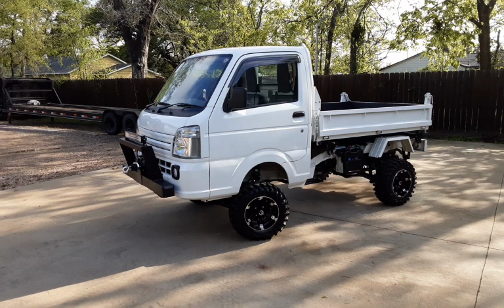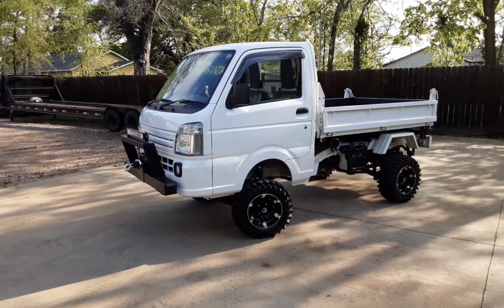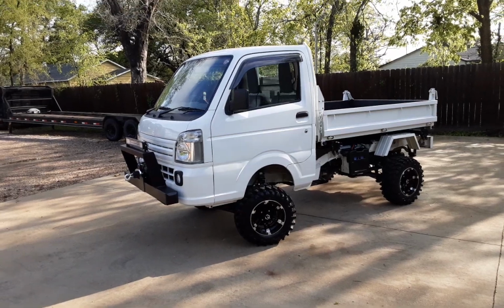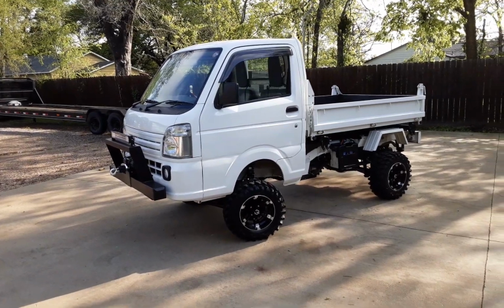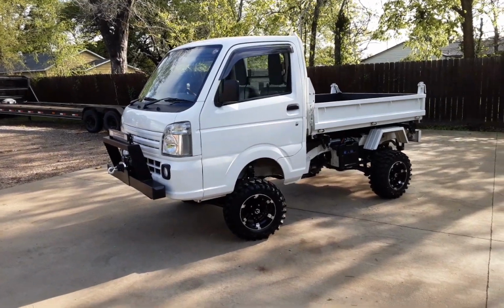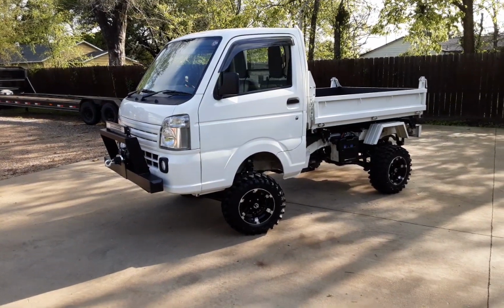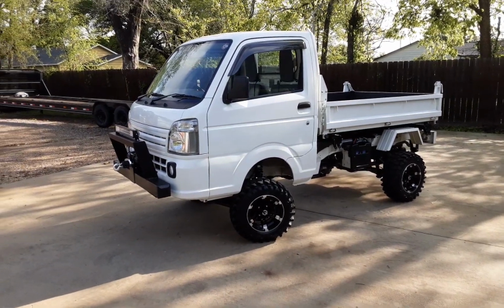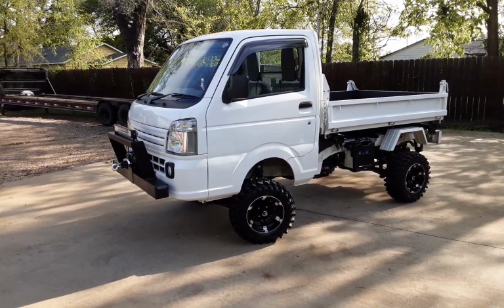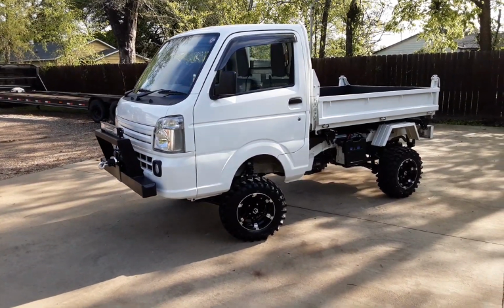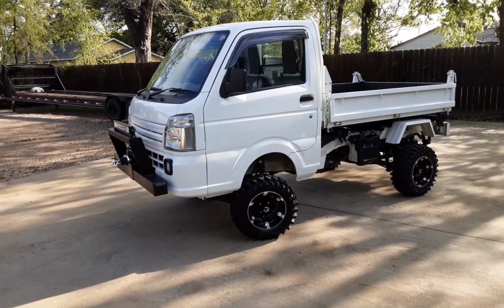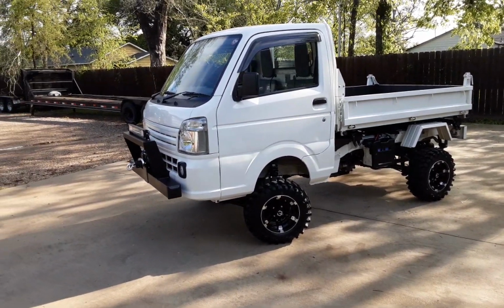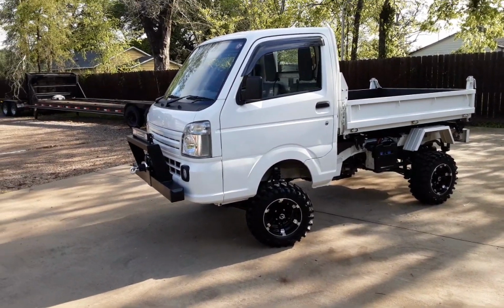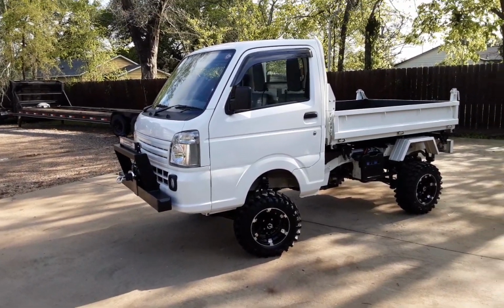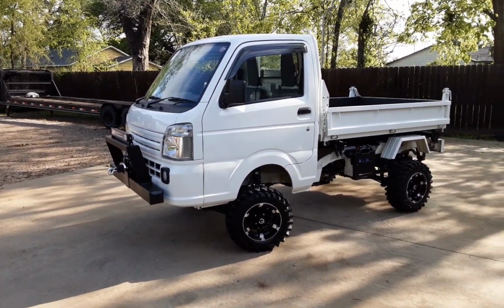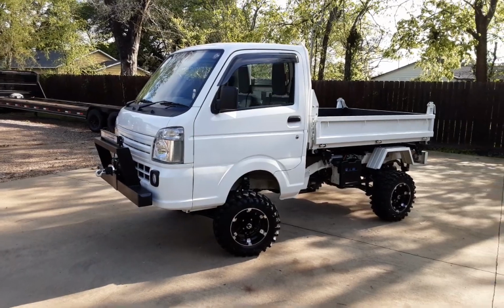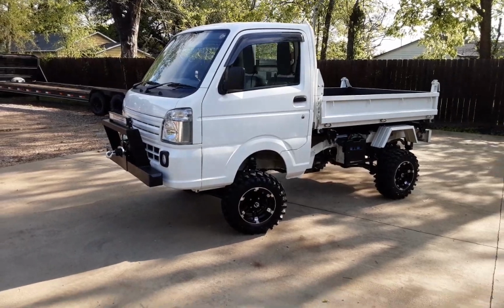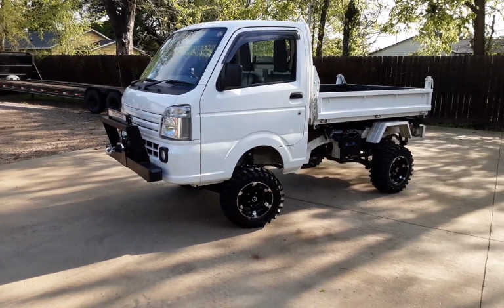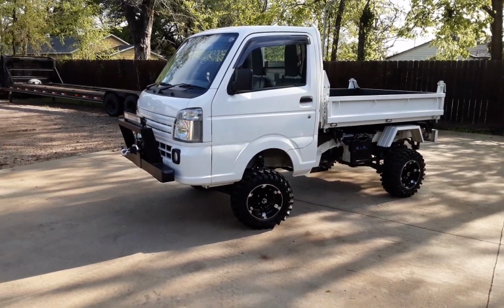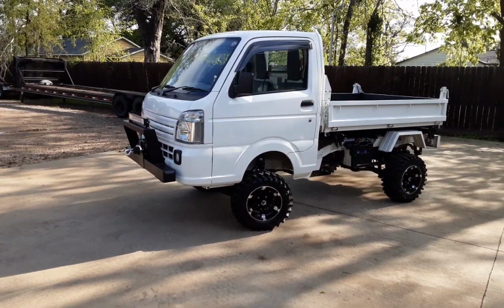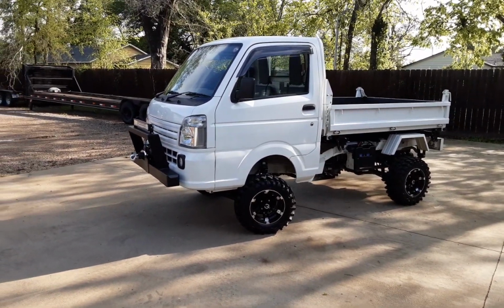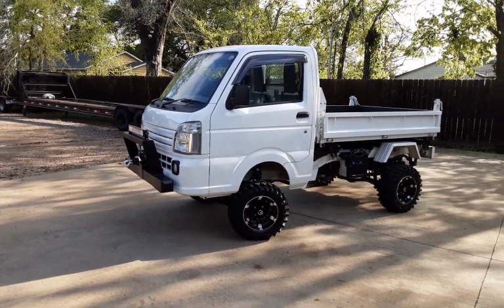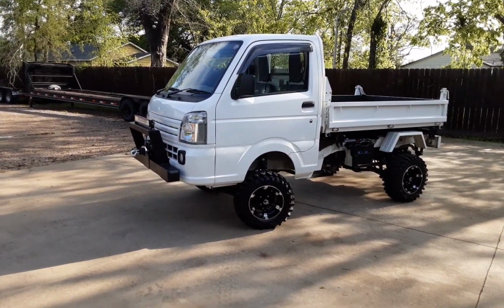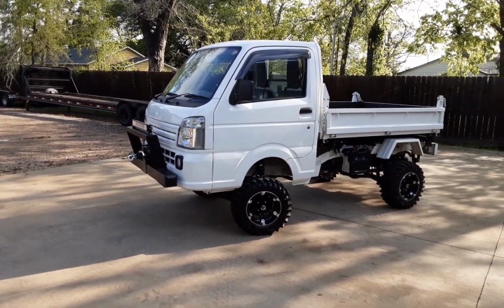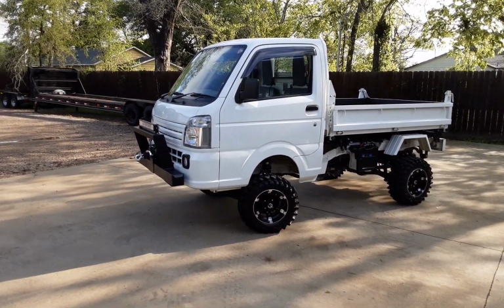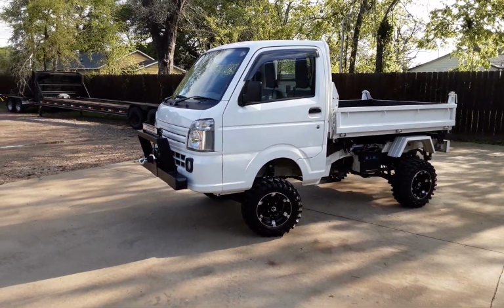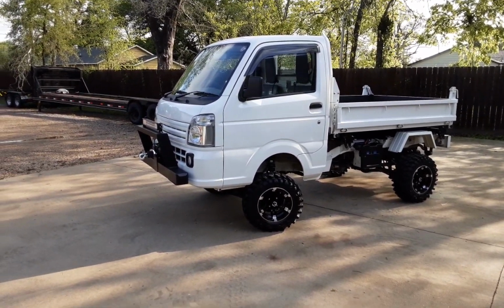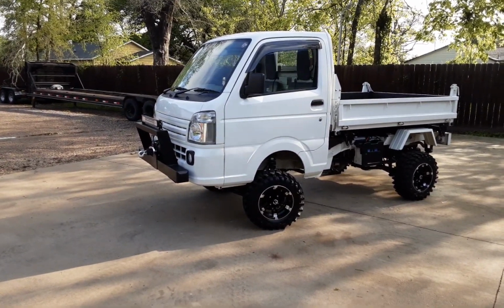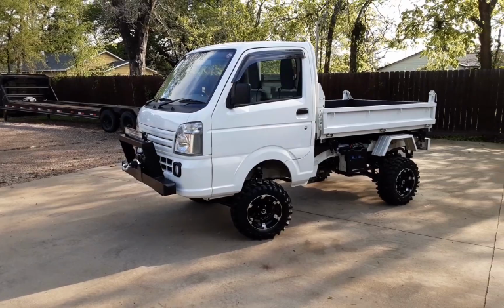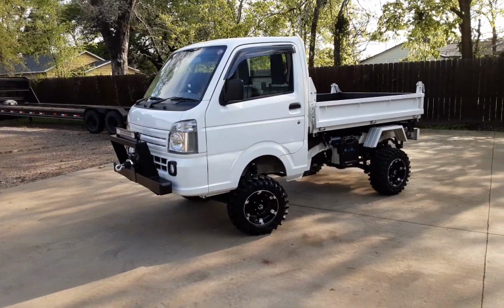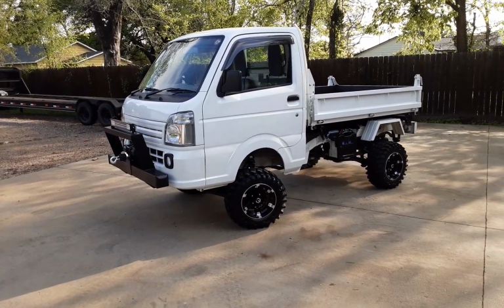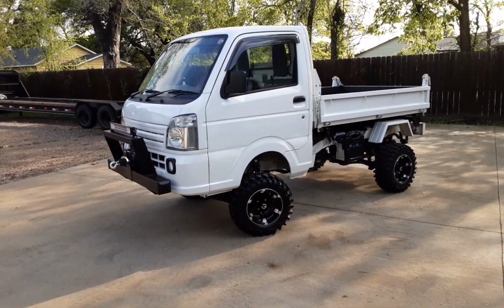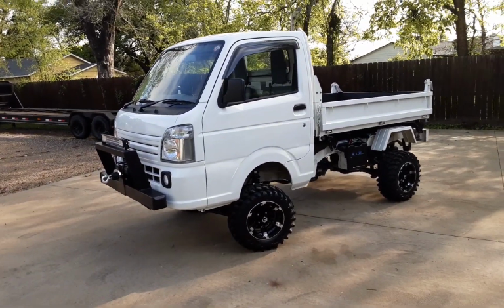Hey, hey, everybody. Good morning. Mr. Mudbug coming at you today. Today we're going to bring you a special treat — one of these trucks you just don't find too often. This is a Suzuki Scissor Dump Pickup Truck Combo.